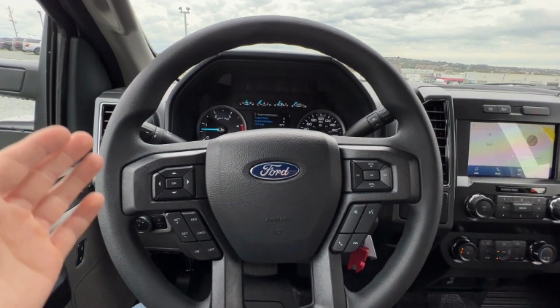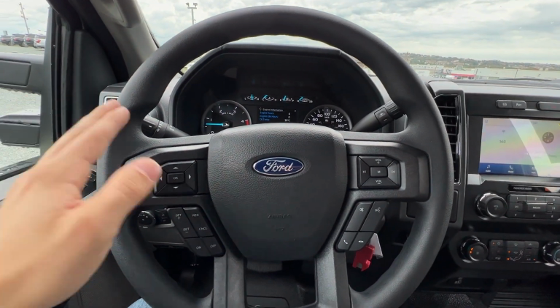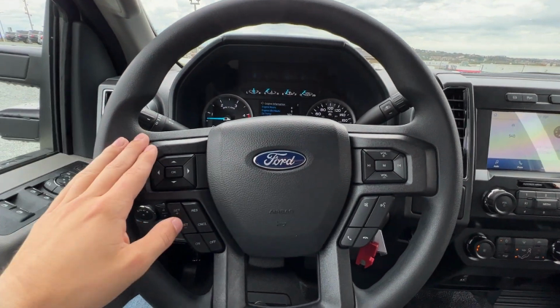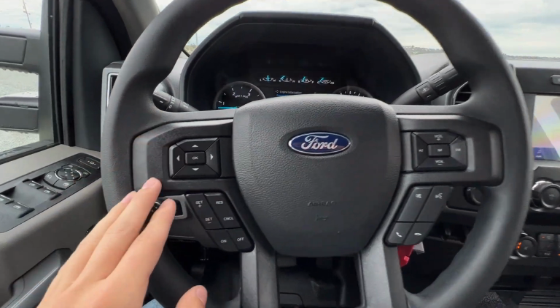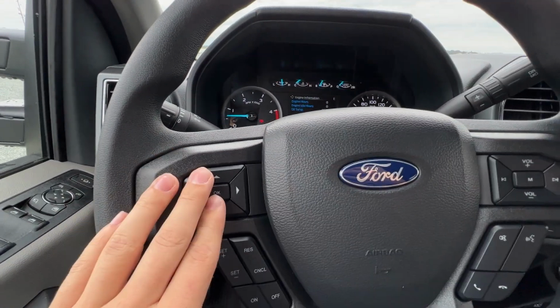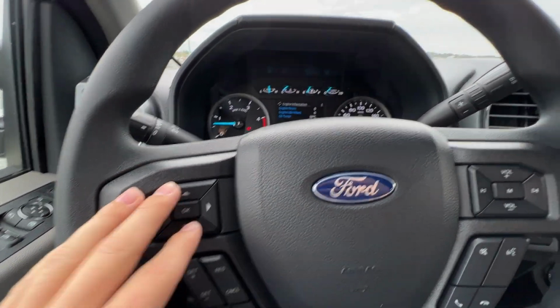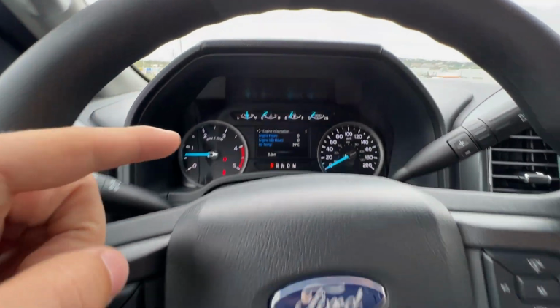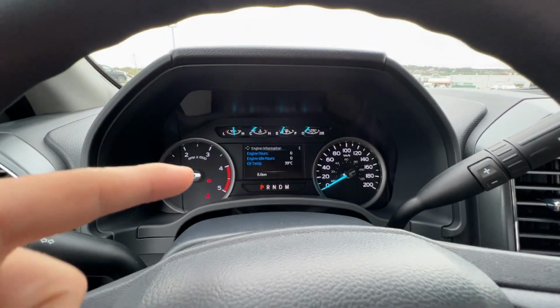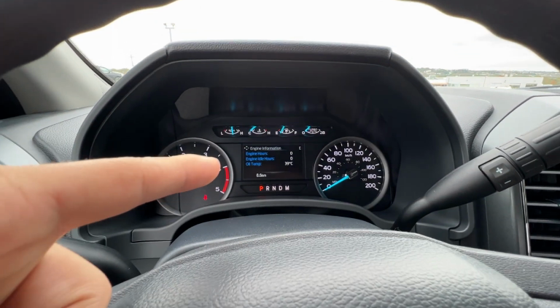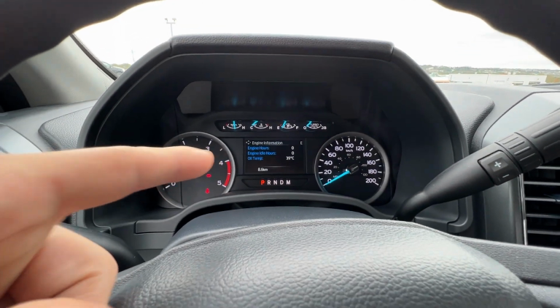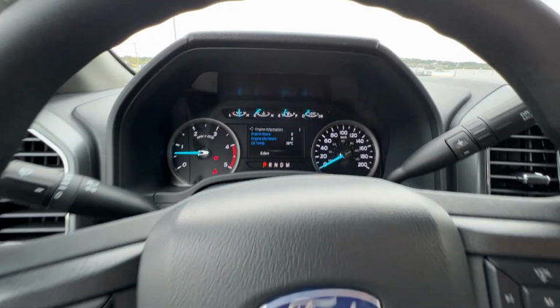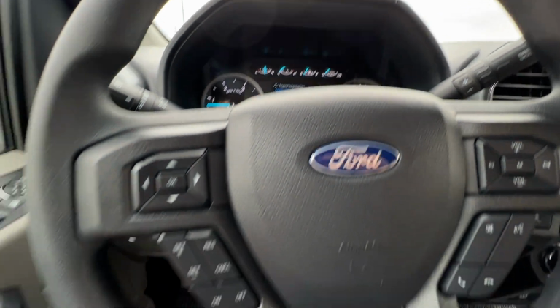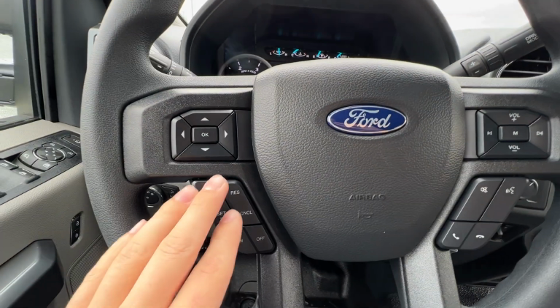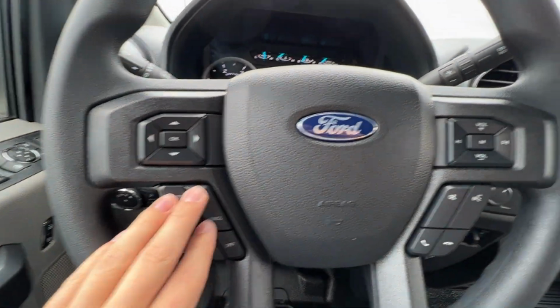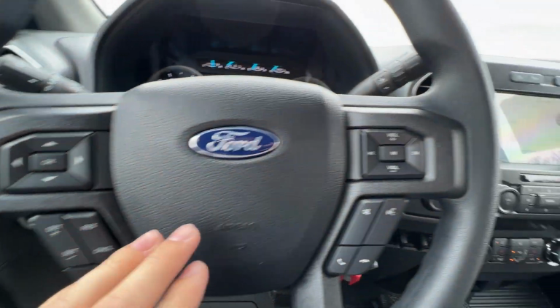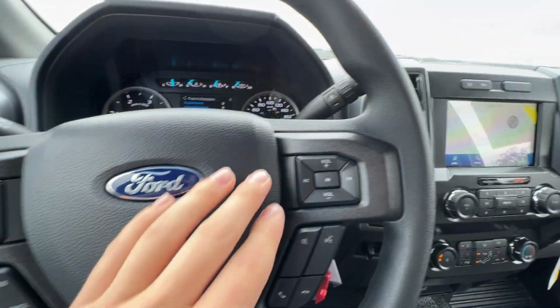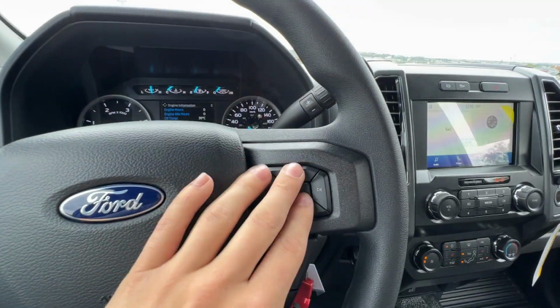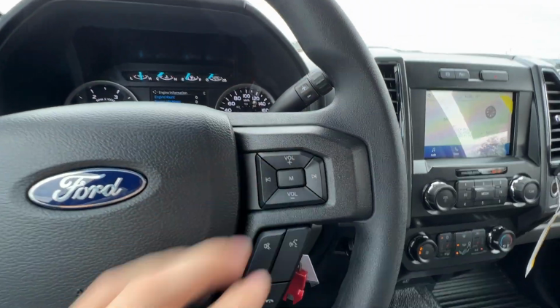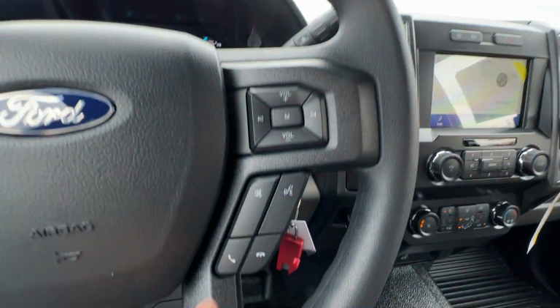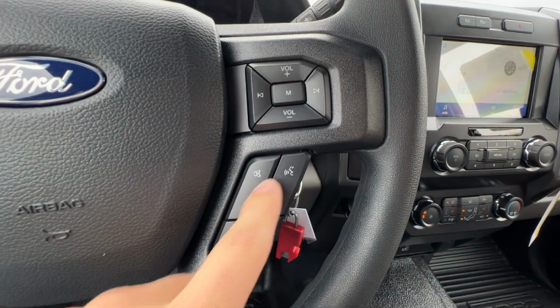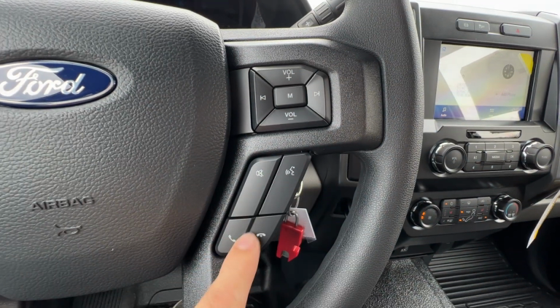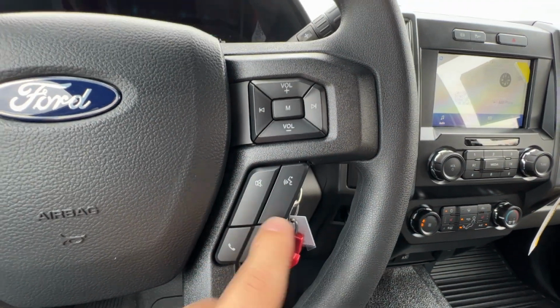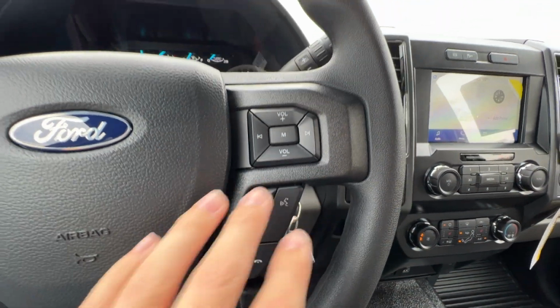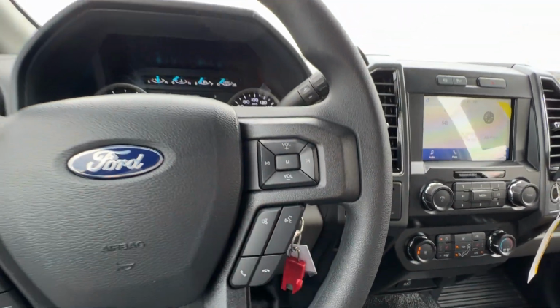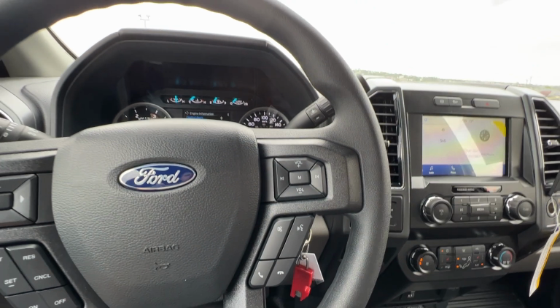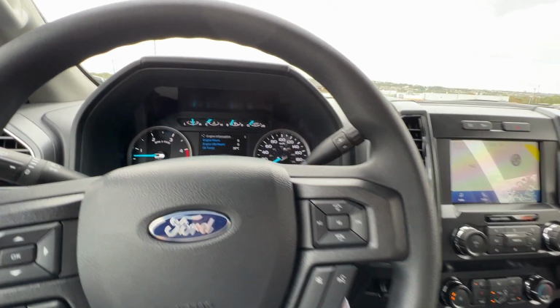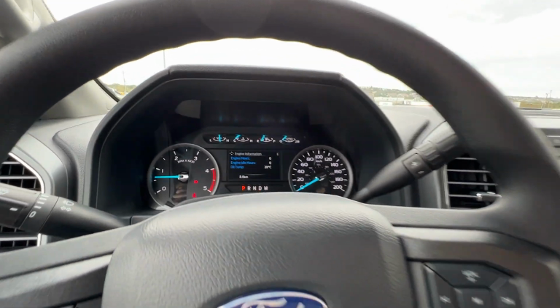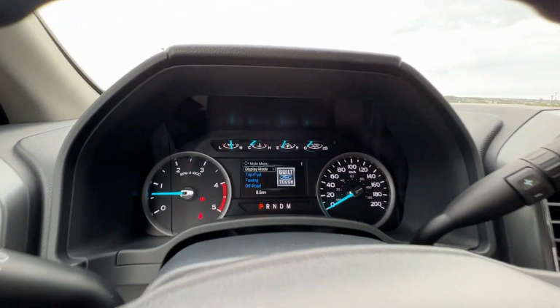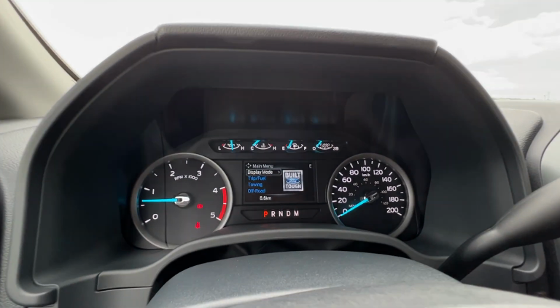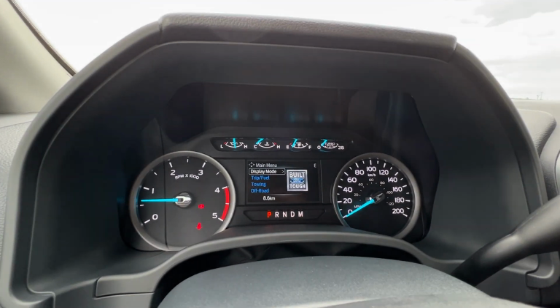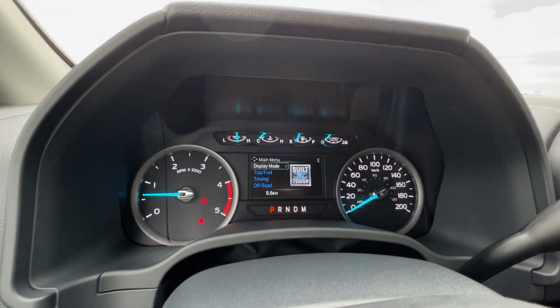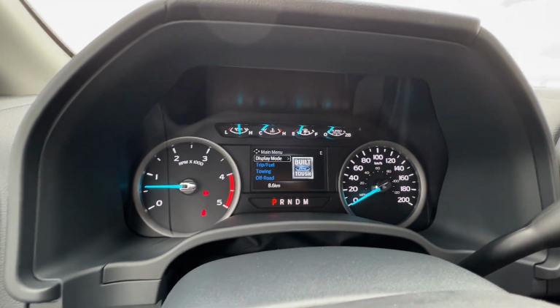Starting at the steering wheel, we have controls for the center gauge cluster screen and cruise control. We also have volume buttons and phone/Bluetooth controls, and we can scroll through various information in the gauge cluster.